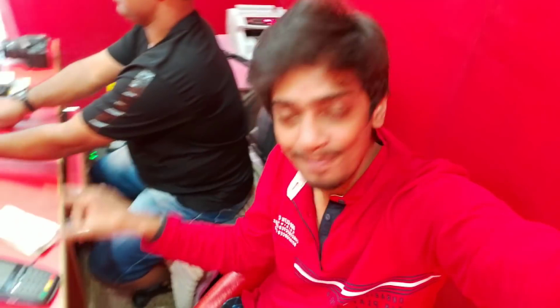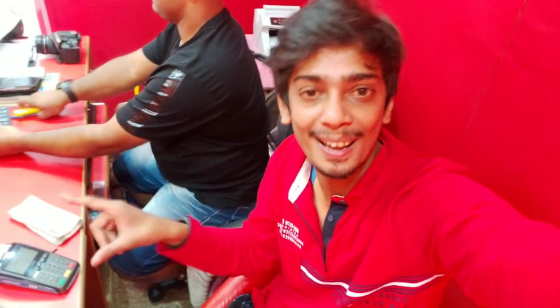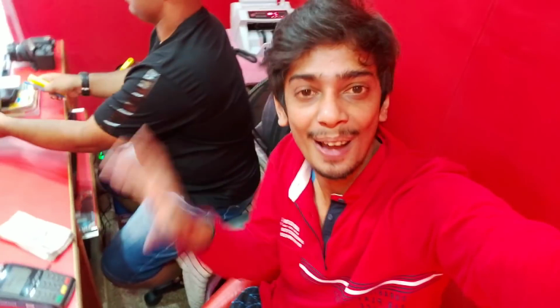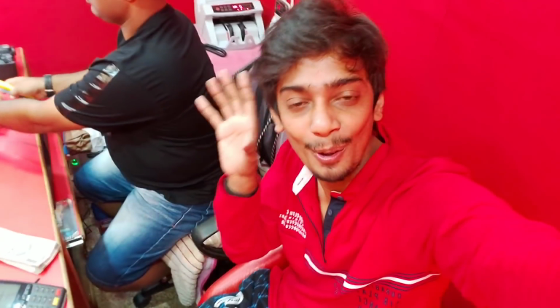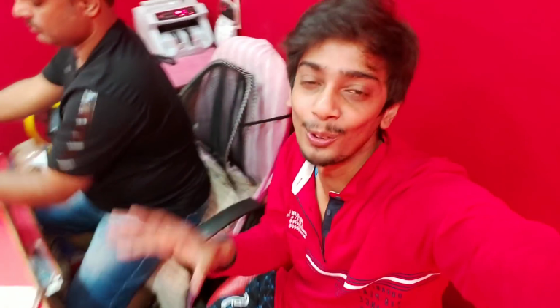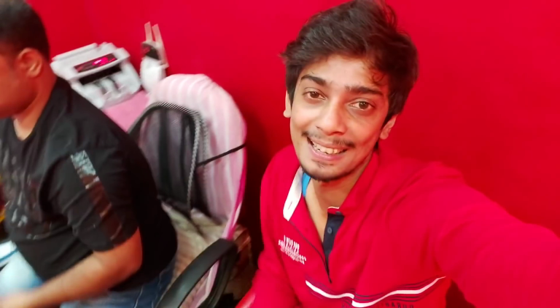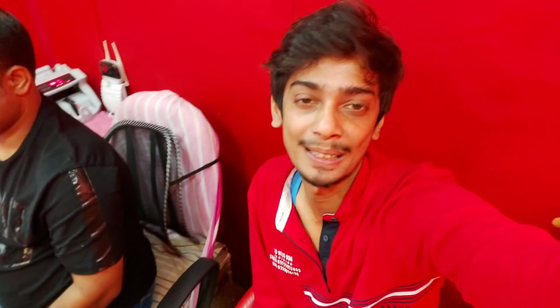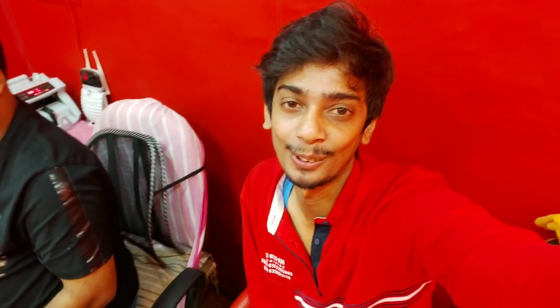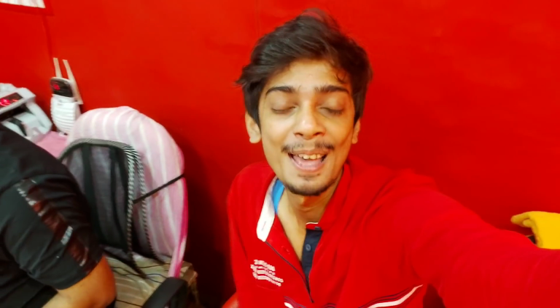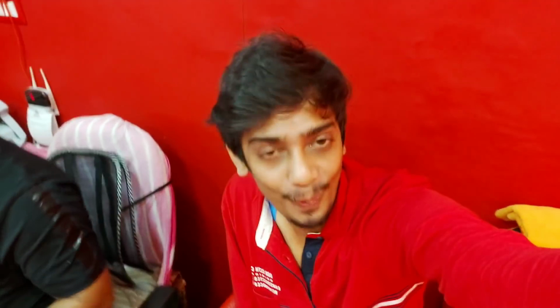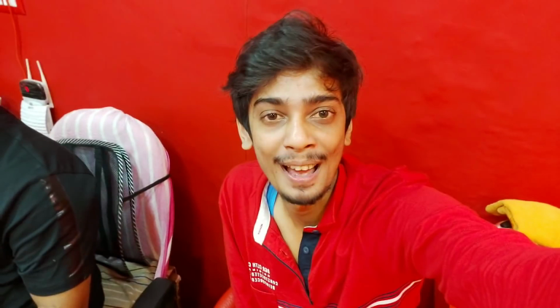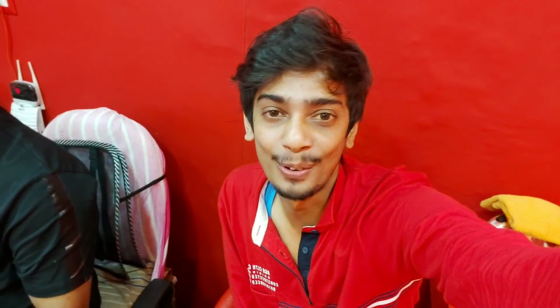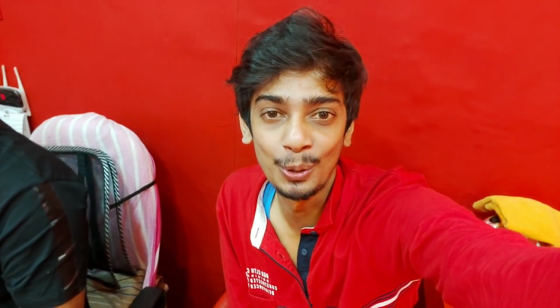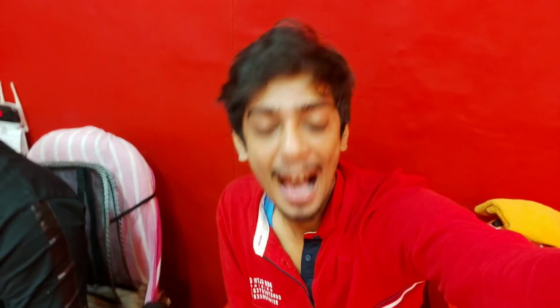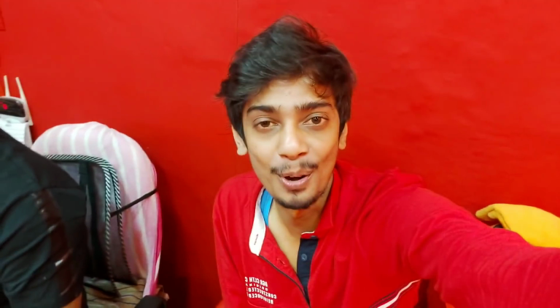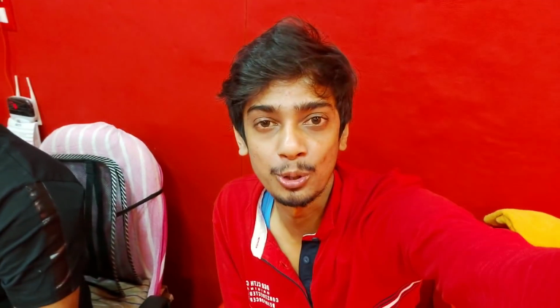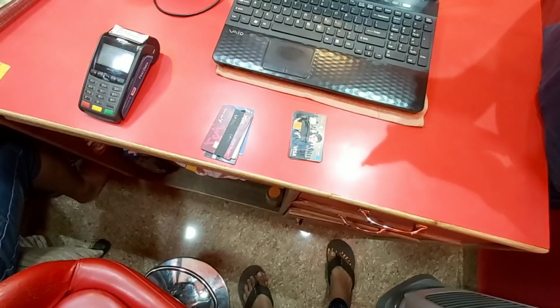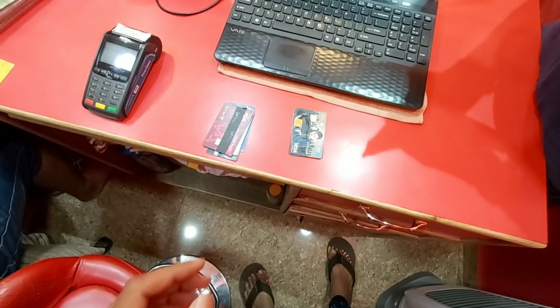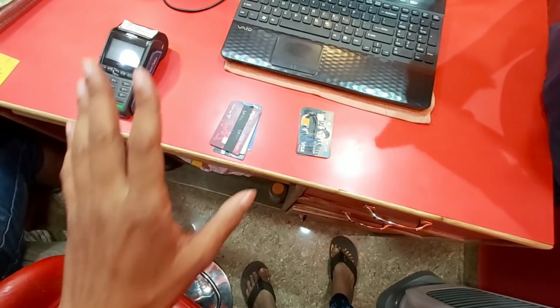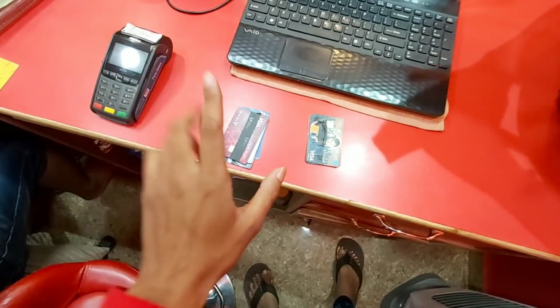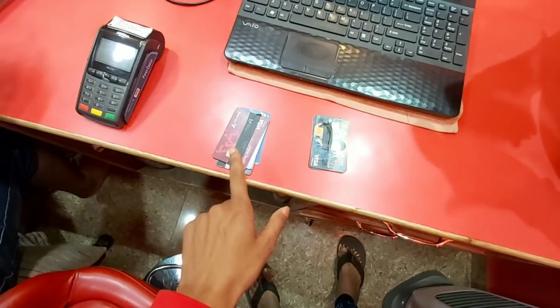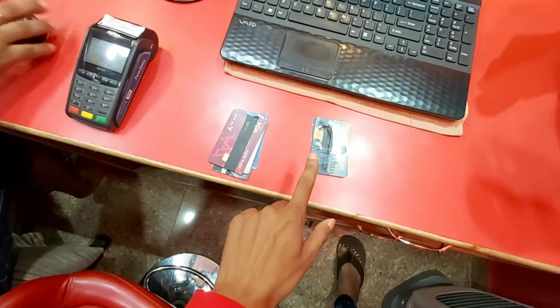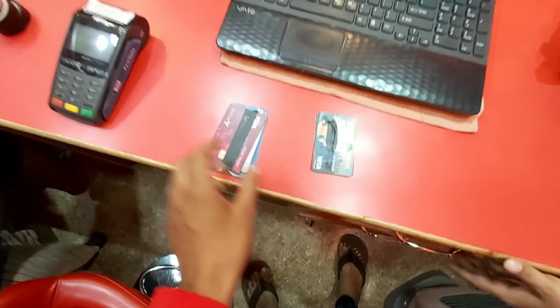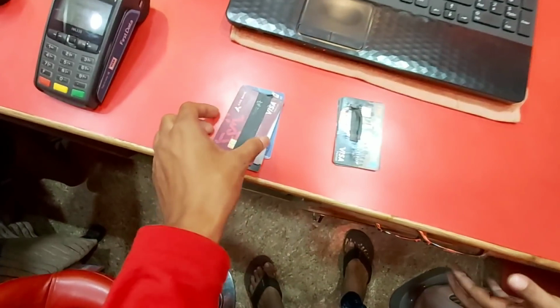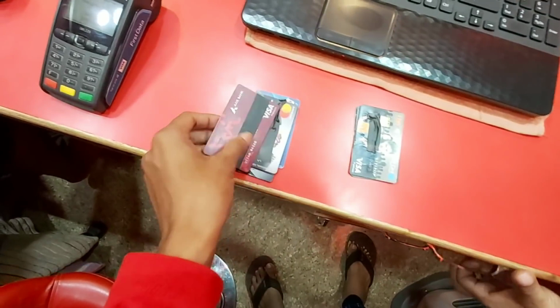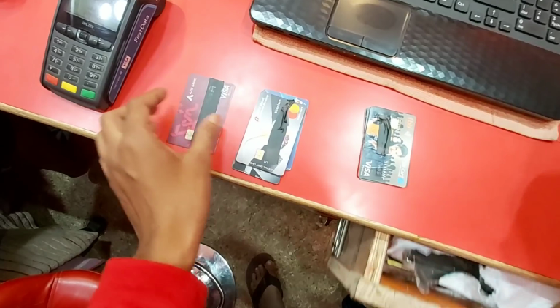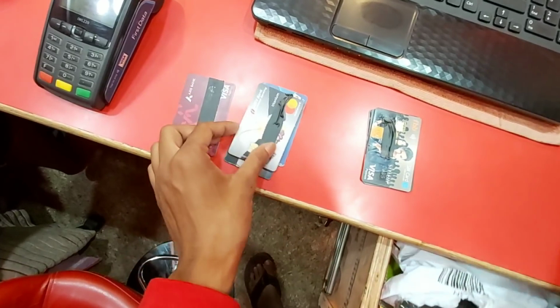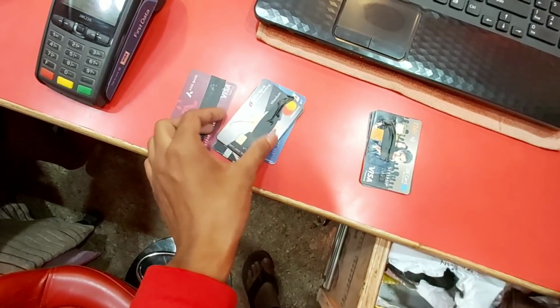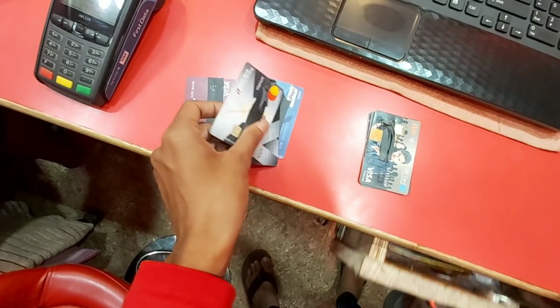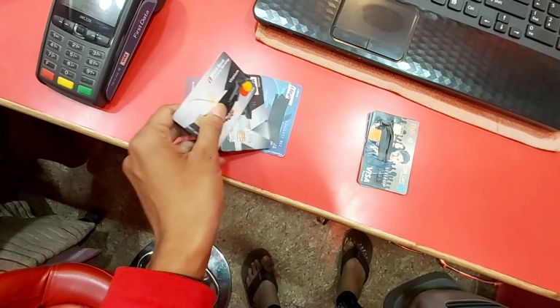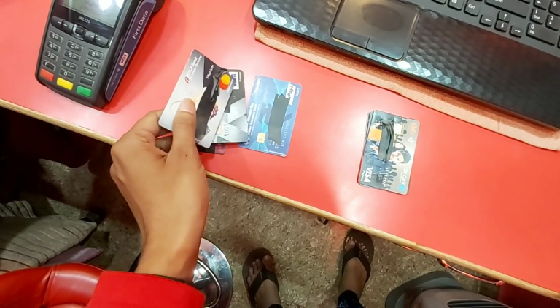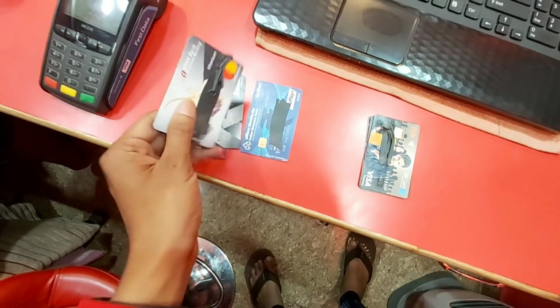I'm a contactless debit card. So let's enjoy this video. It's an odd card. This card is a normal card.